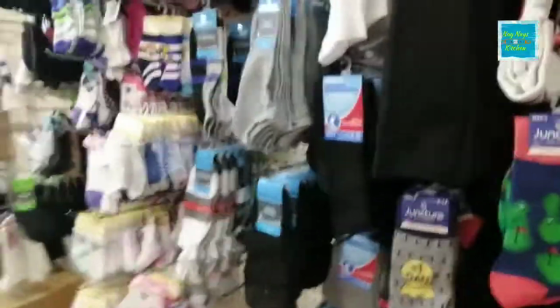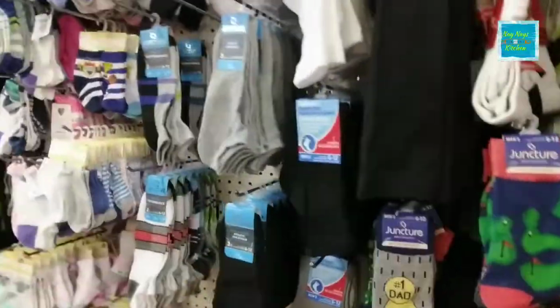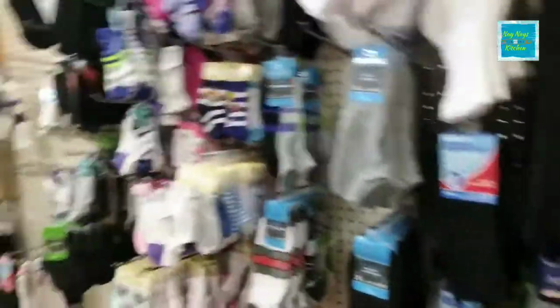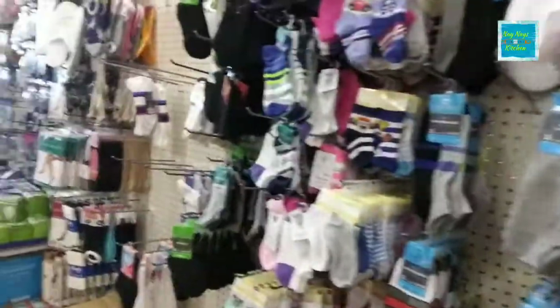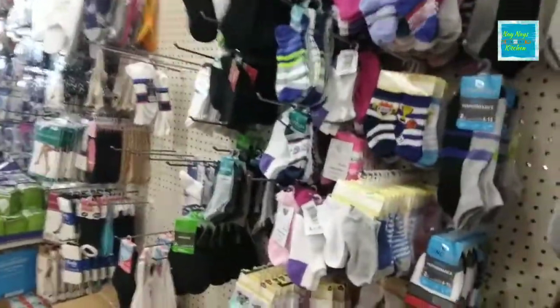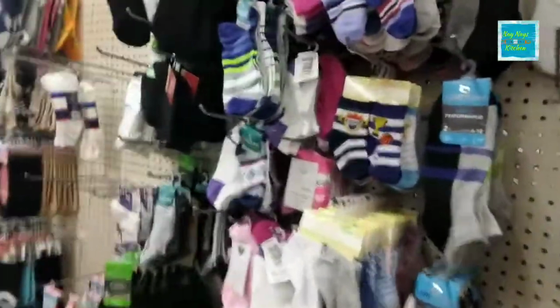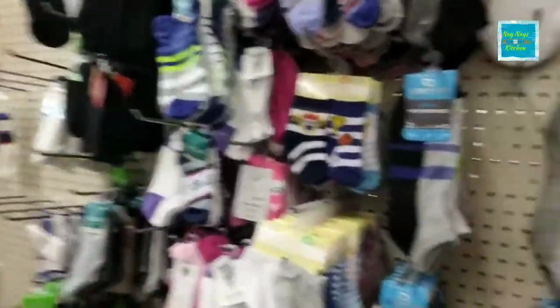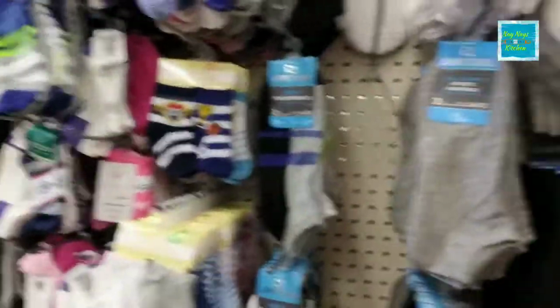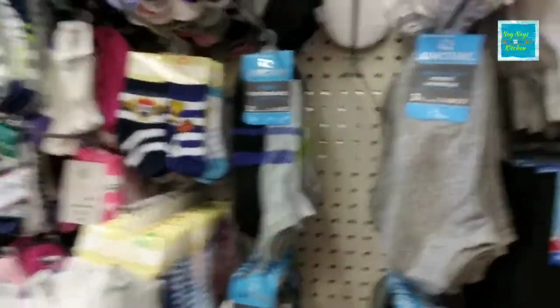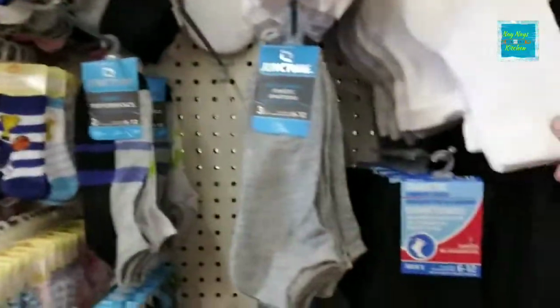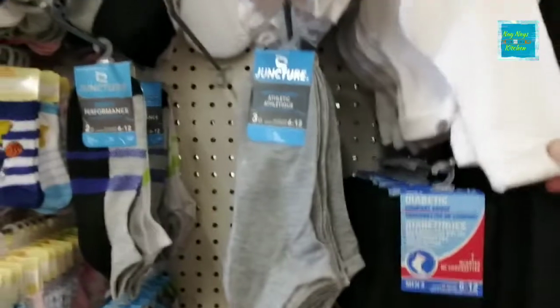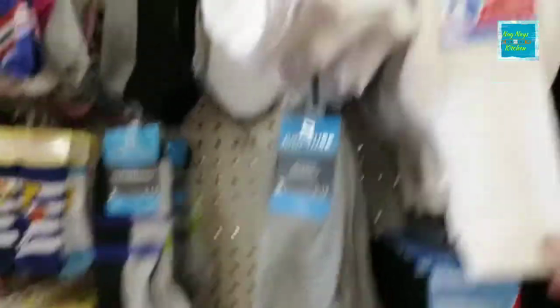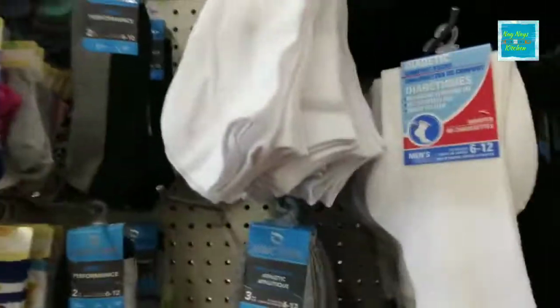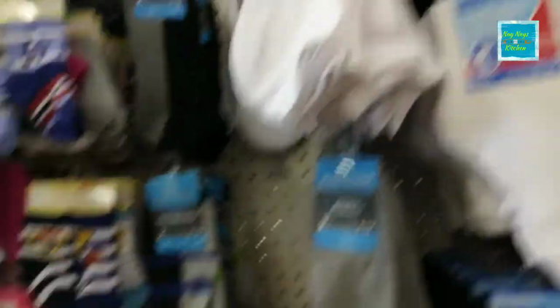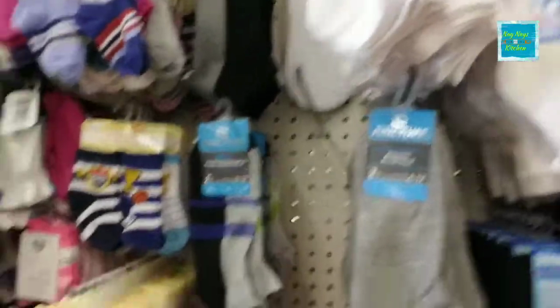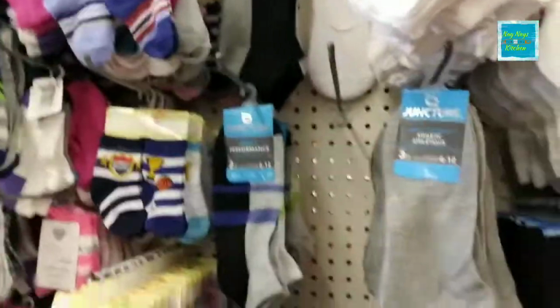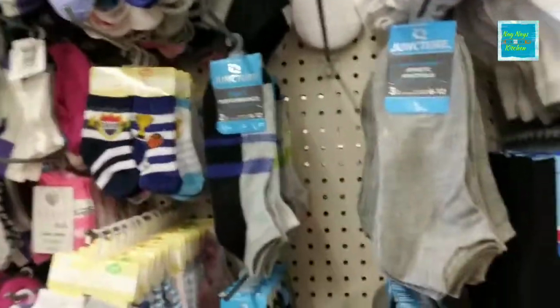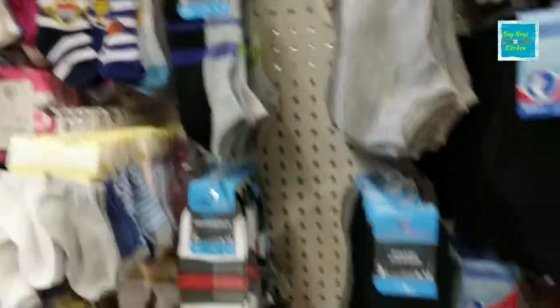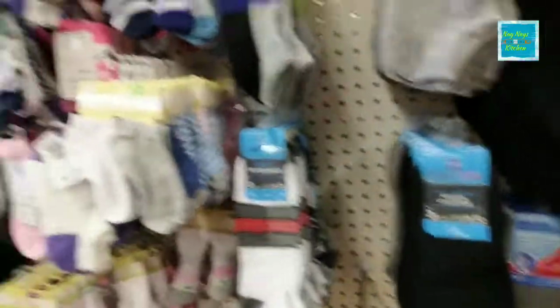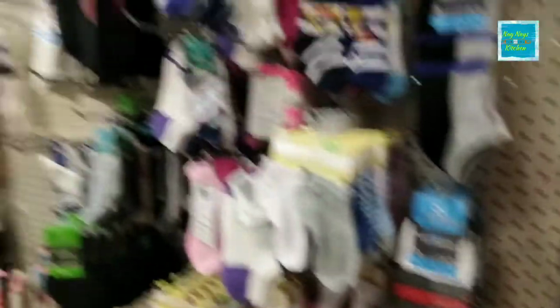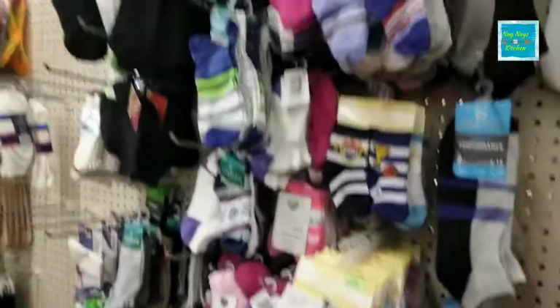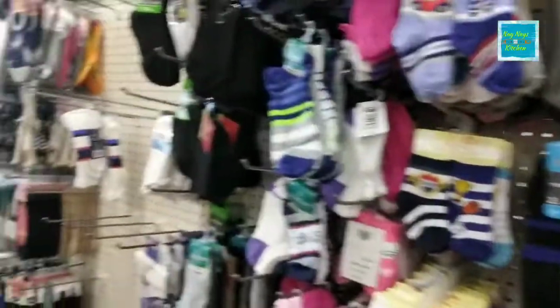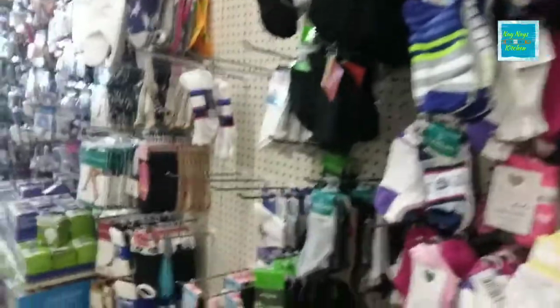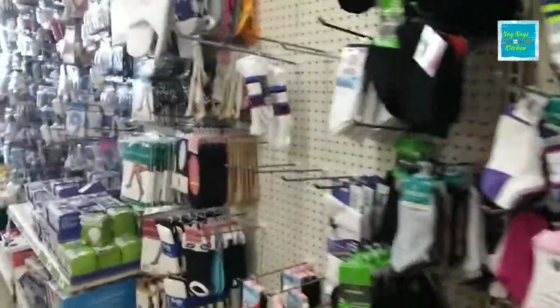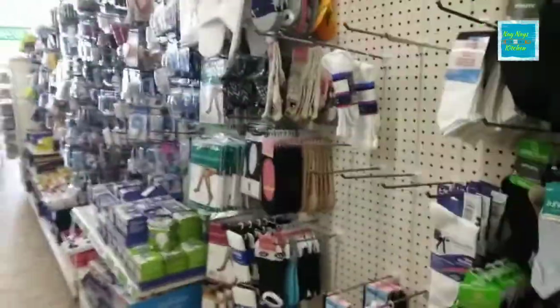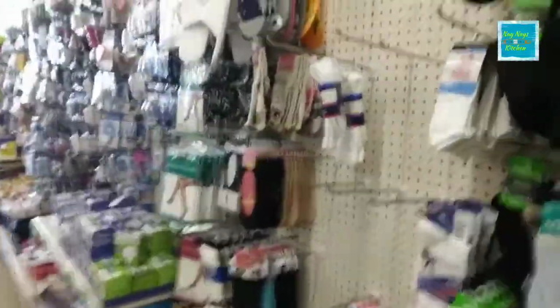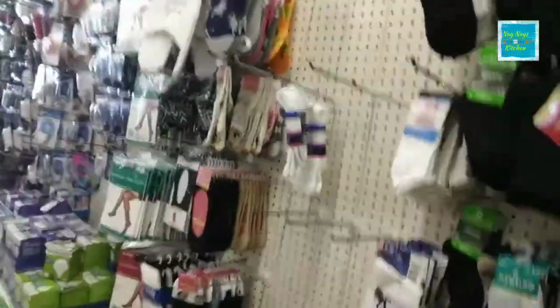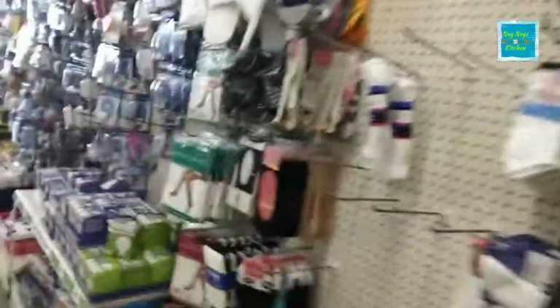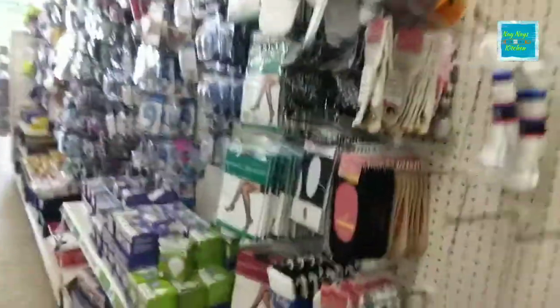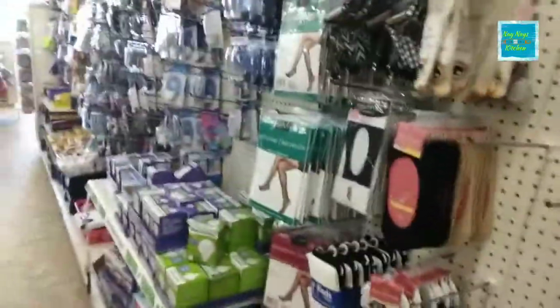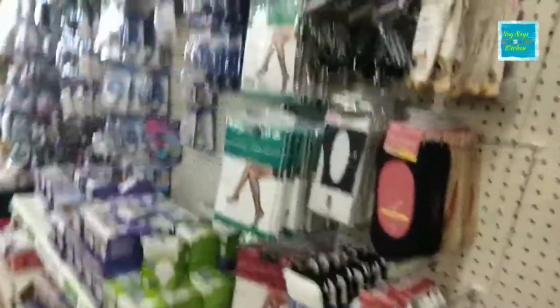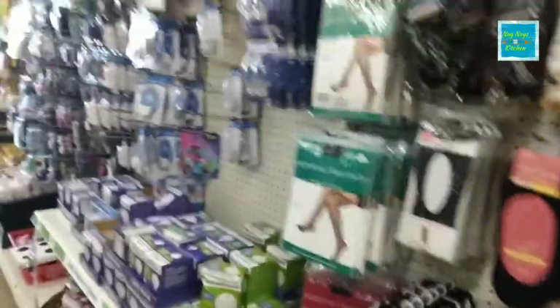Shoelaces, socks — you can always grab a pair of socks. Diabetic socks, lots of kids socks. You might want to get them now while they are on the shelves.